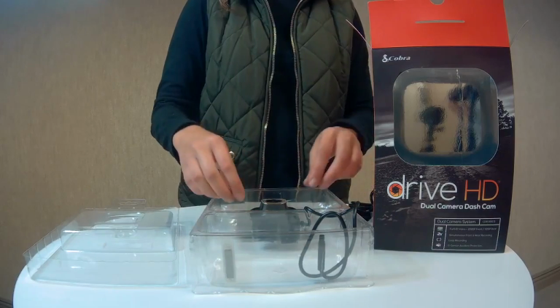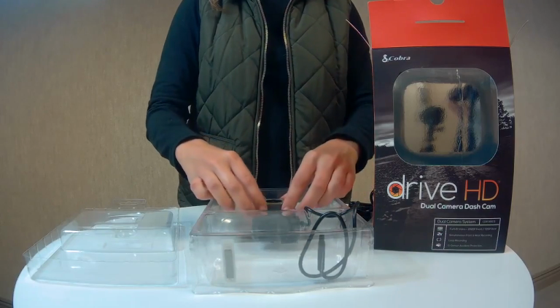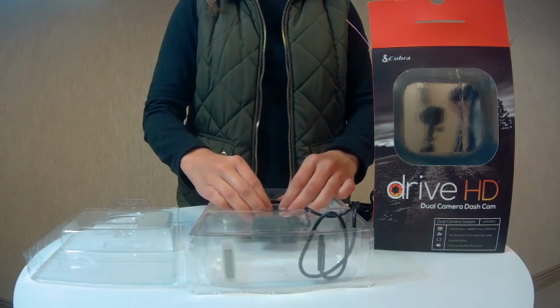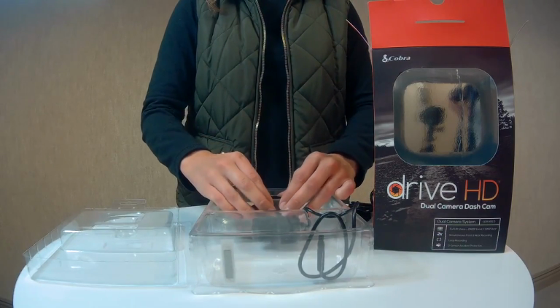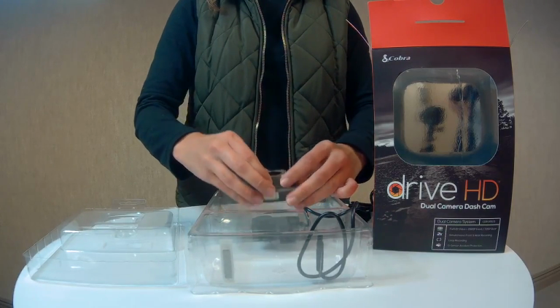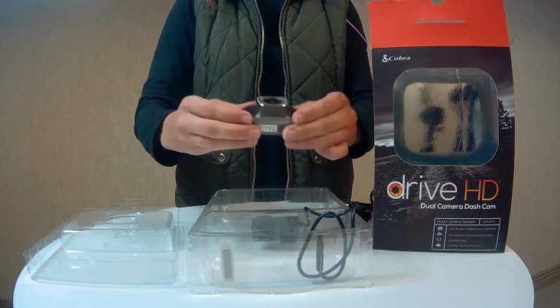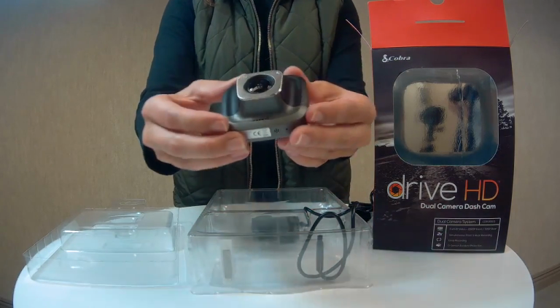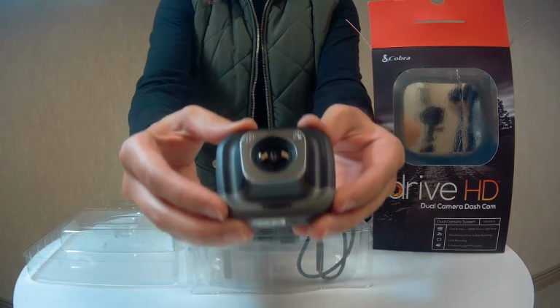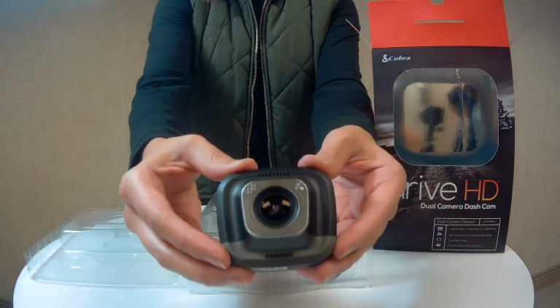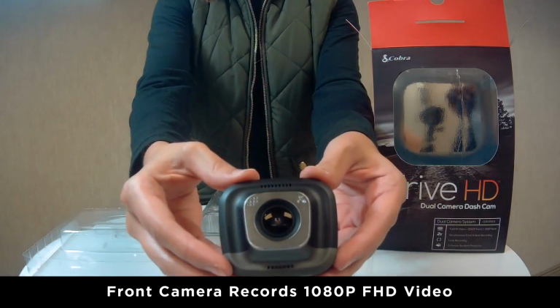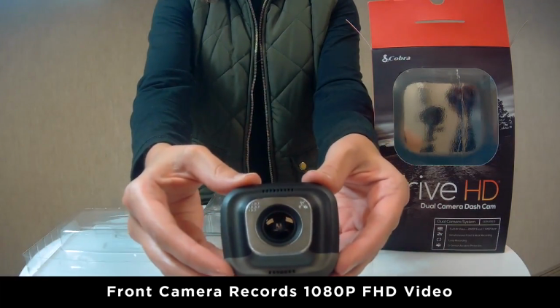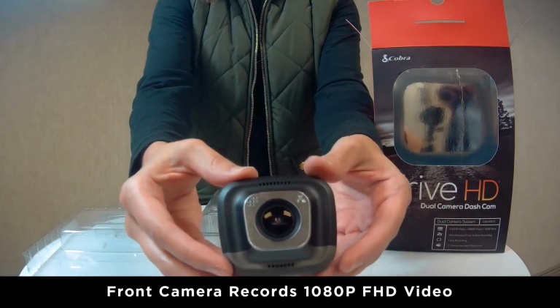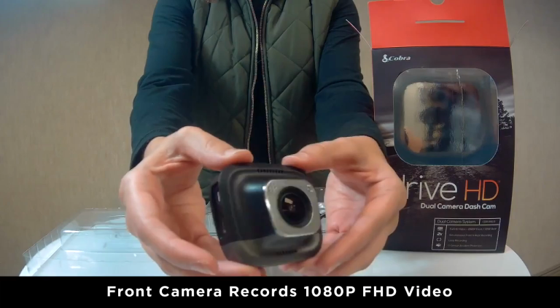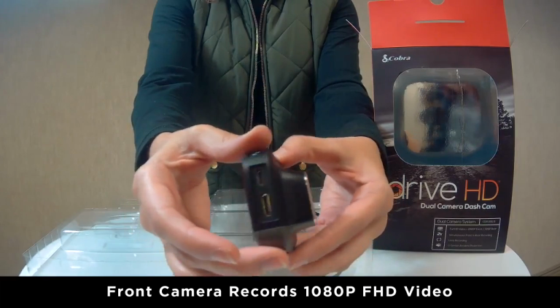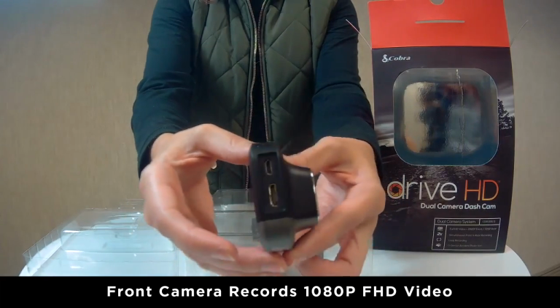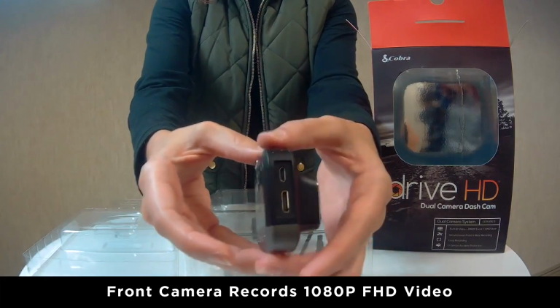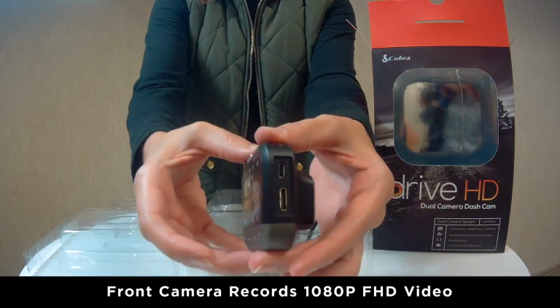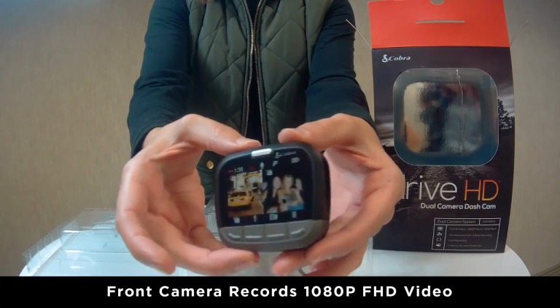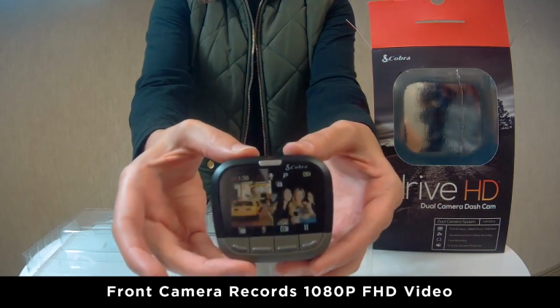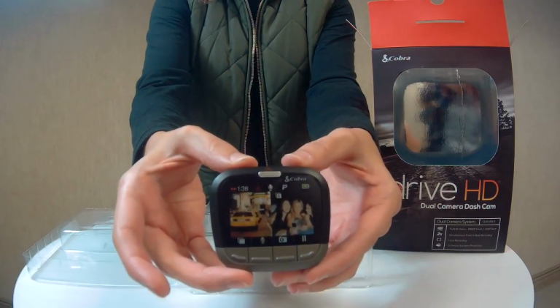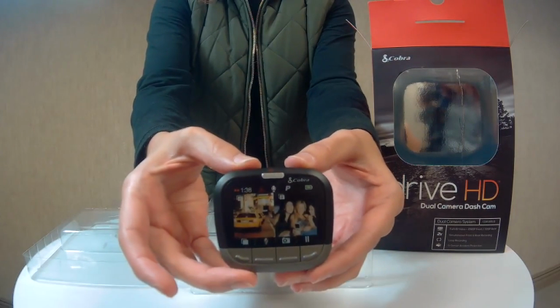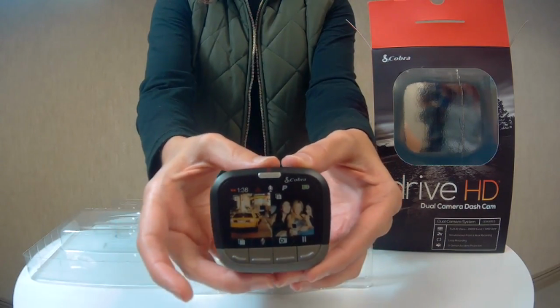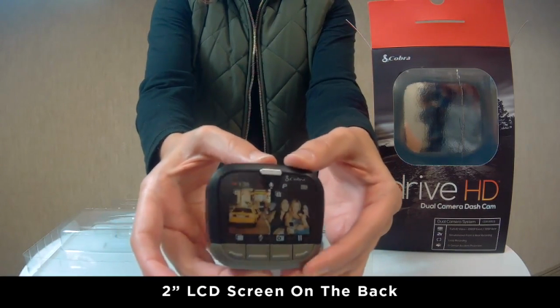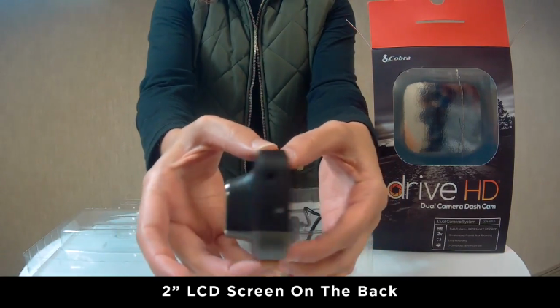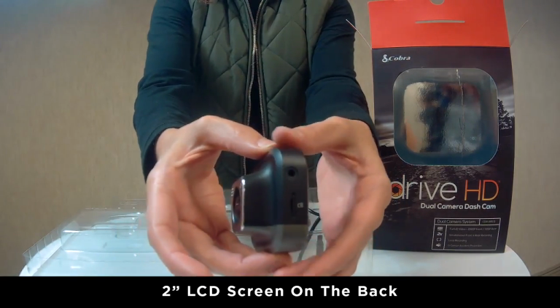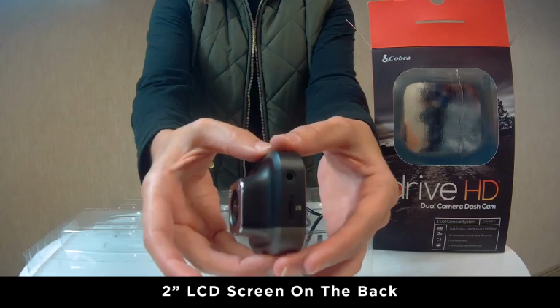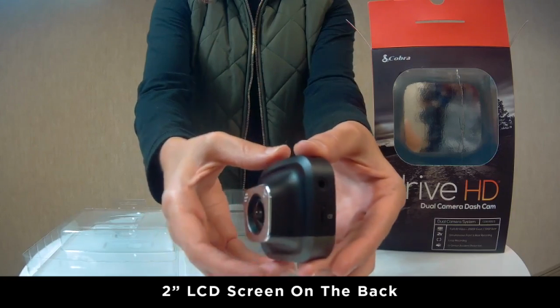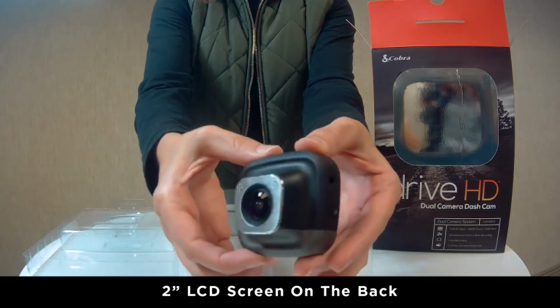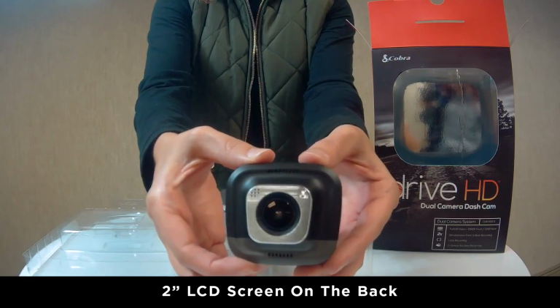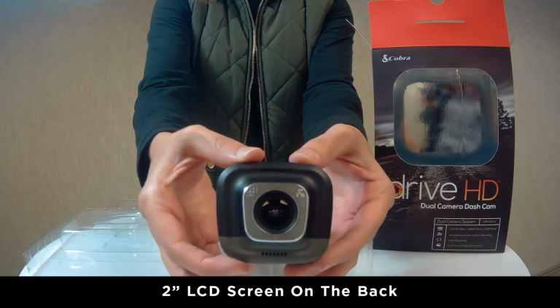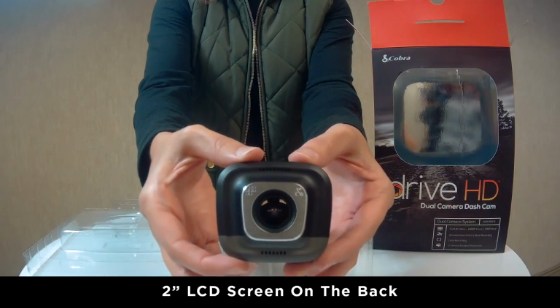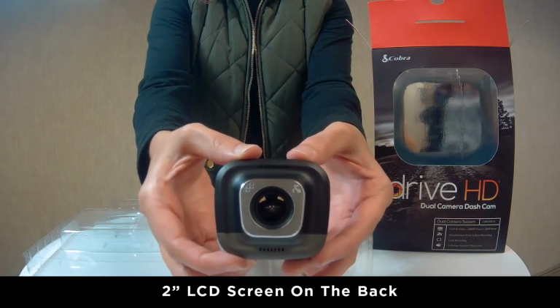Remove the front camera from the packaging. The CDR 895D's front camera records 1080p FHD video. The CDR 895D also has a 2-inch LCD screen on the back.